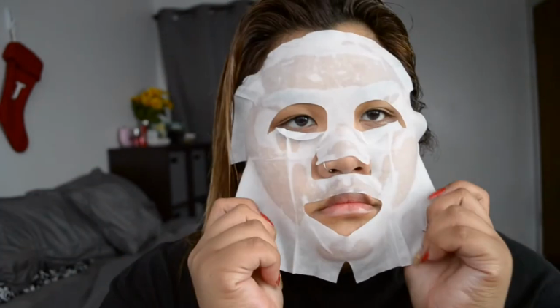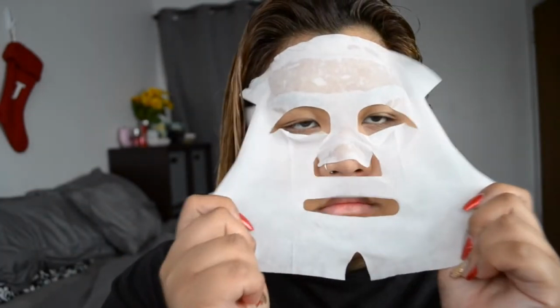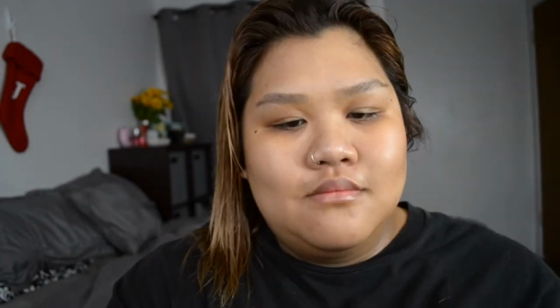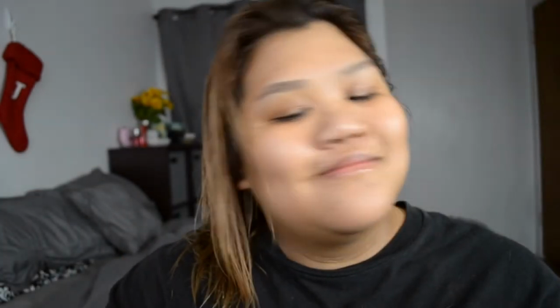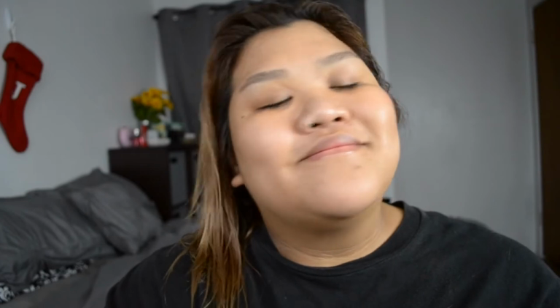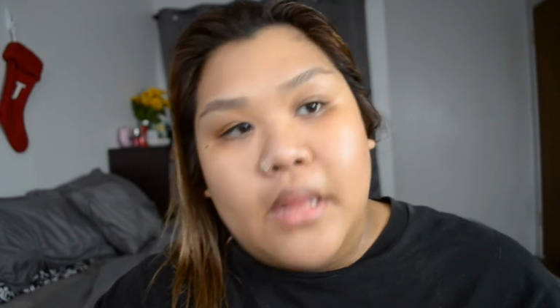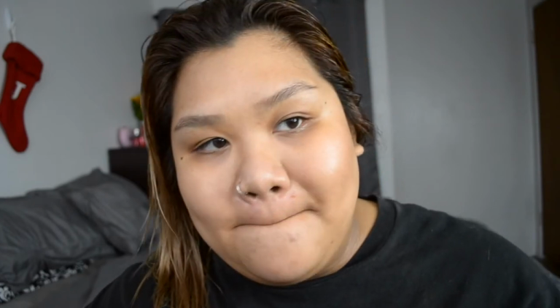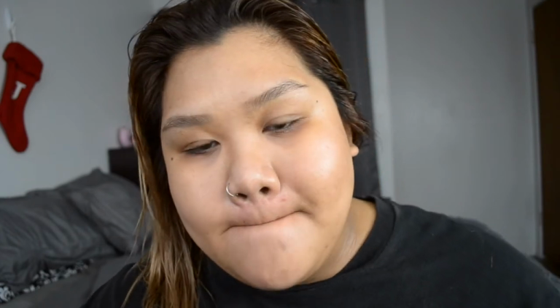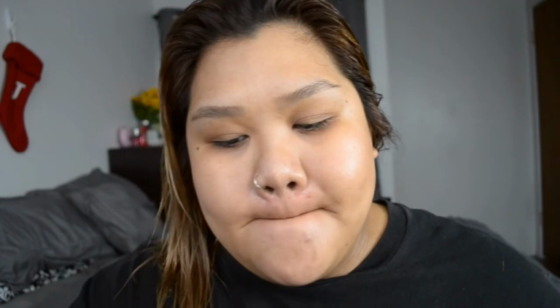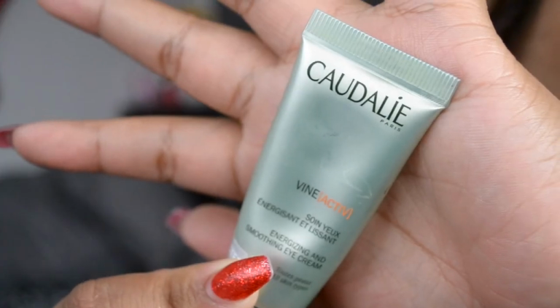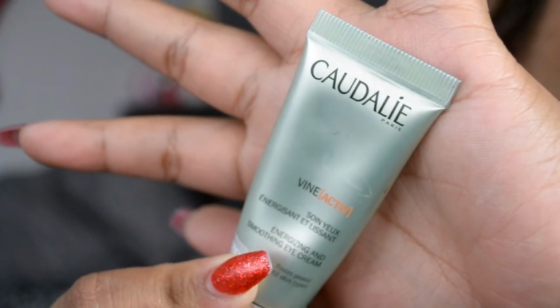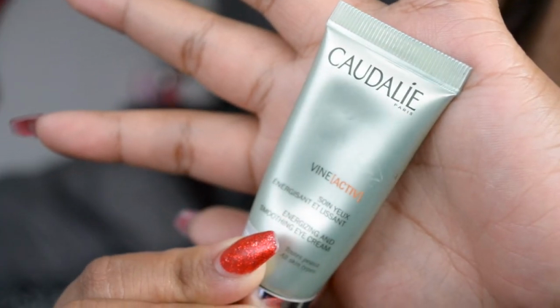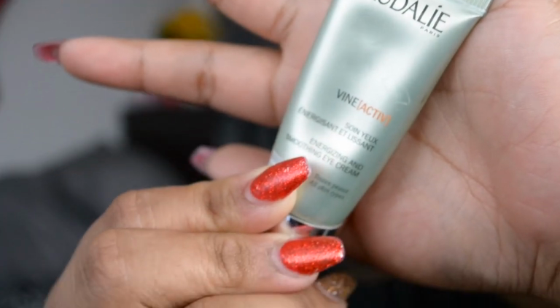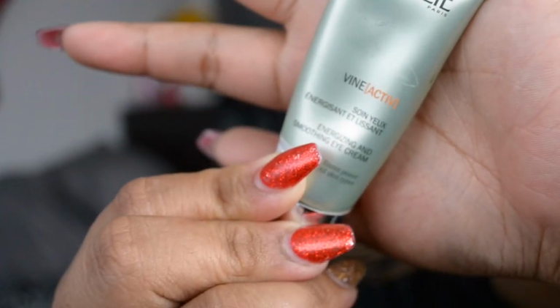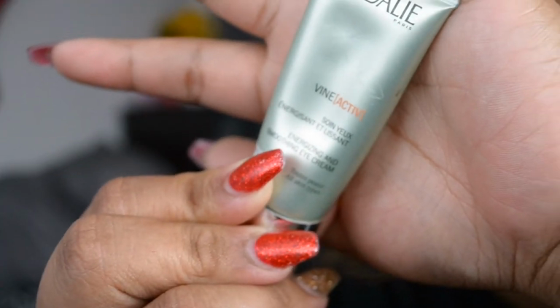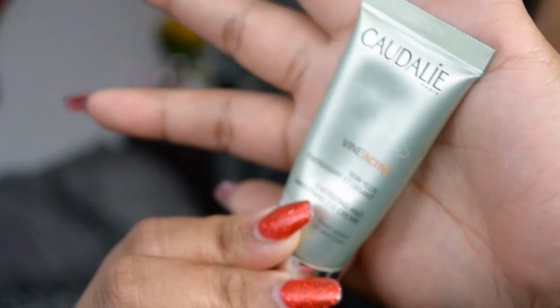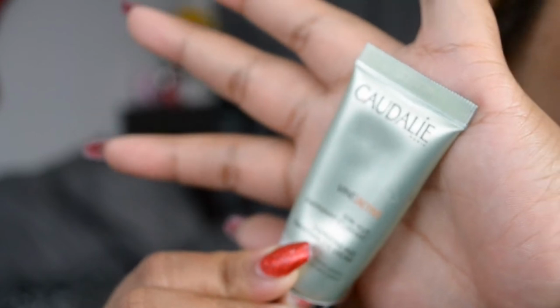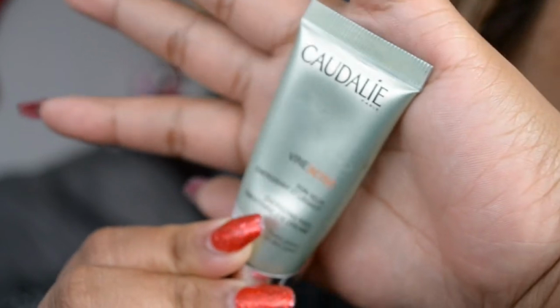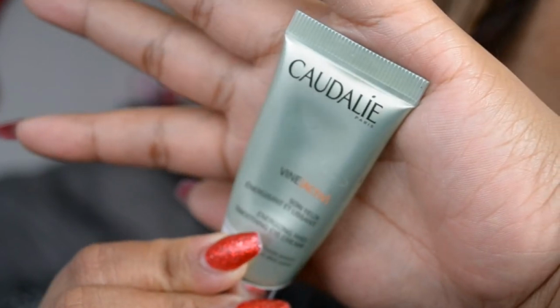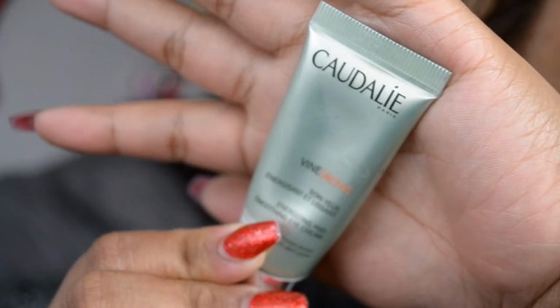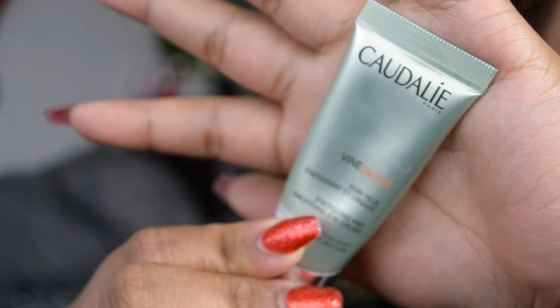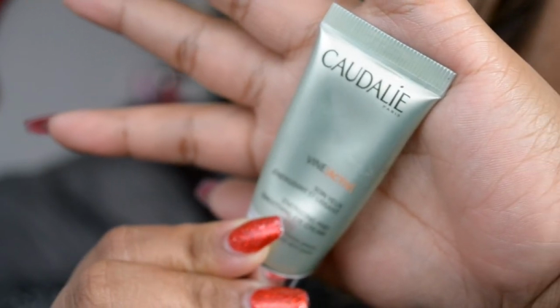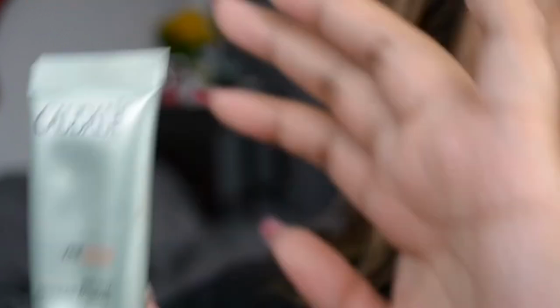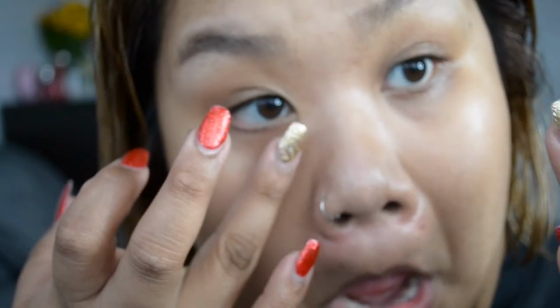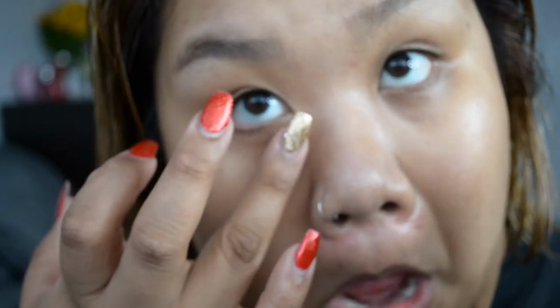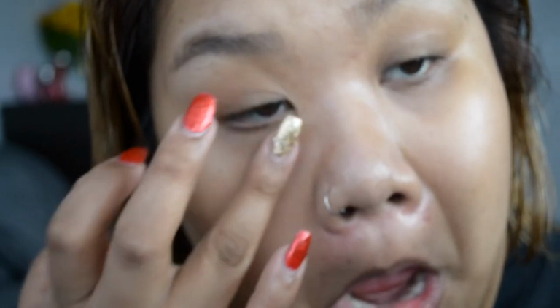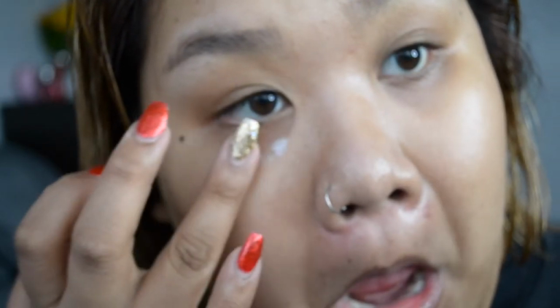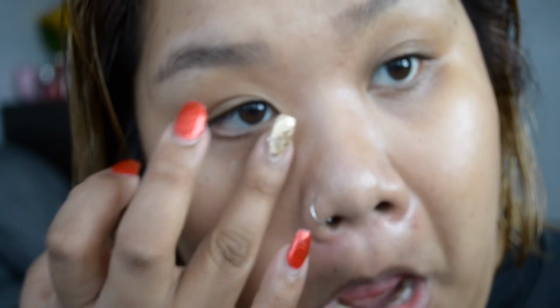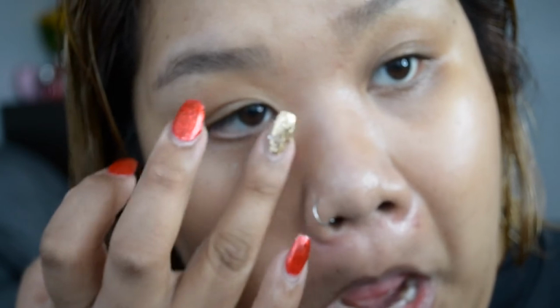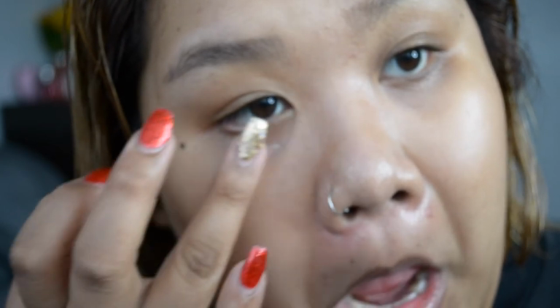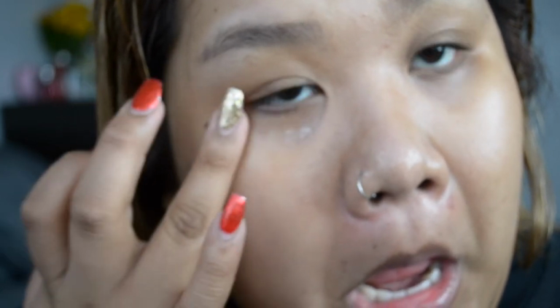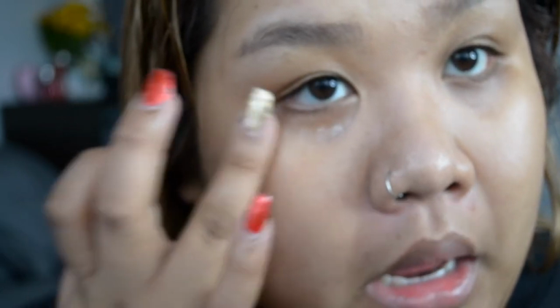I'm now going to take off my sheet mask and put some eye cream on. This is the Caudalie Vine[Activ] Eye Cream — we got this in gratis. It works, it moisturizes, it does its thing.